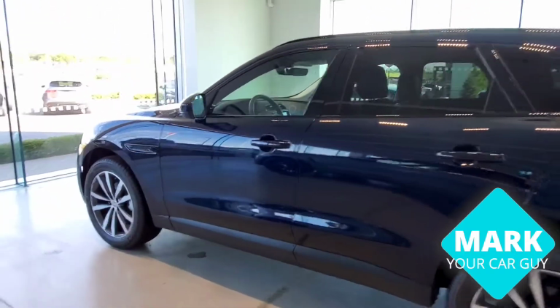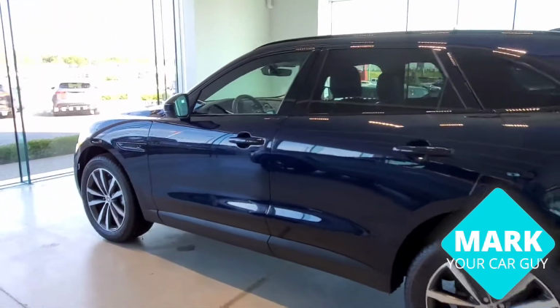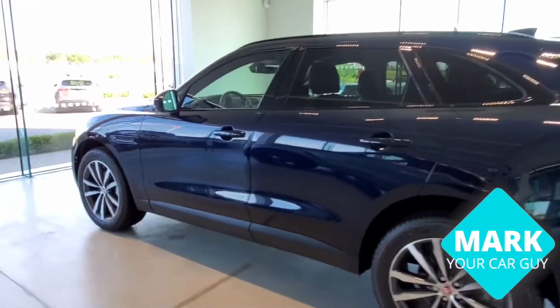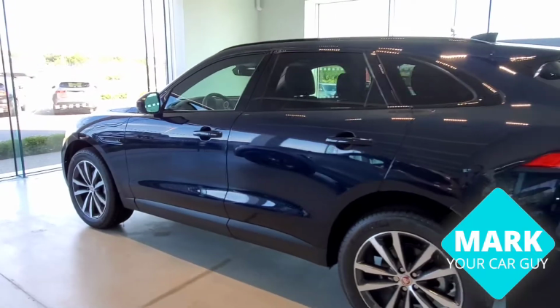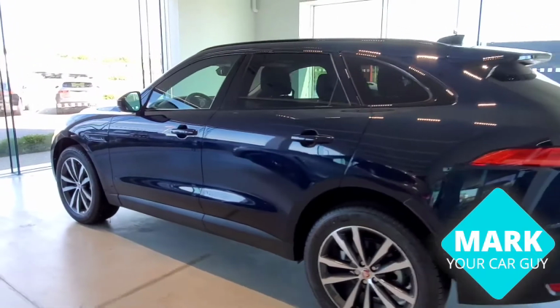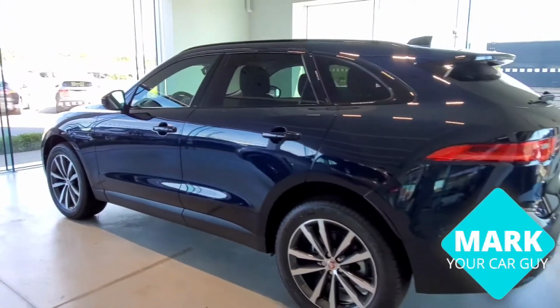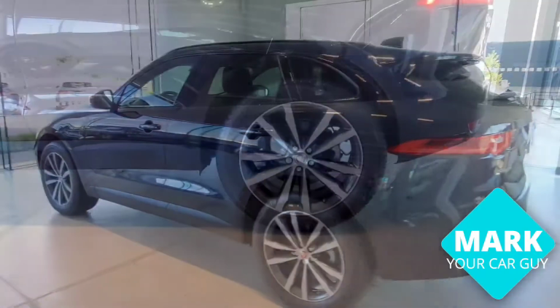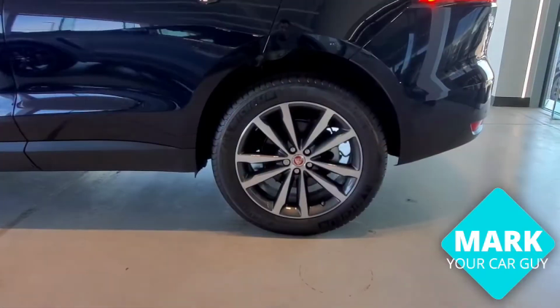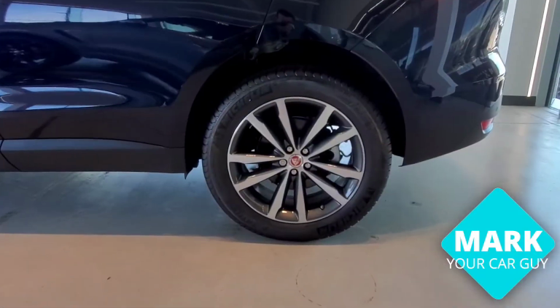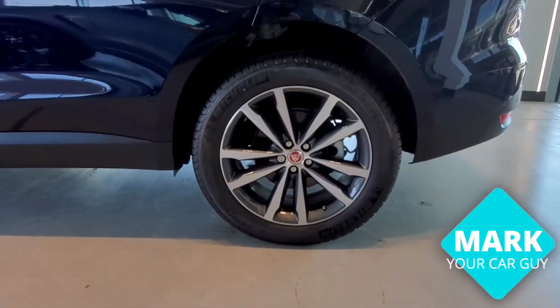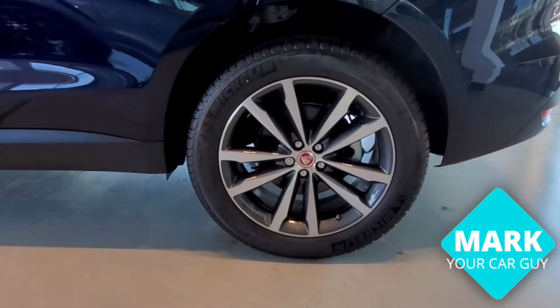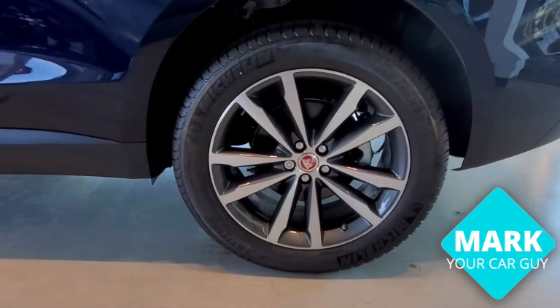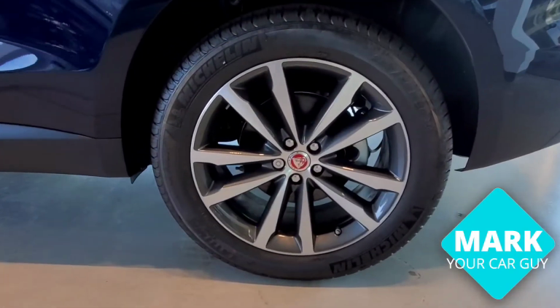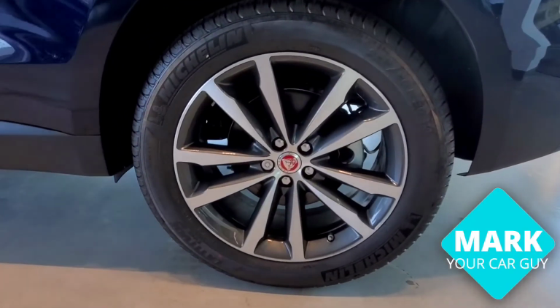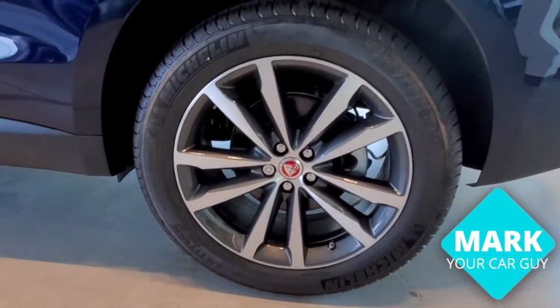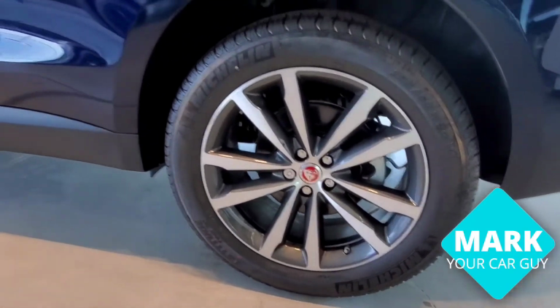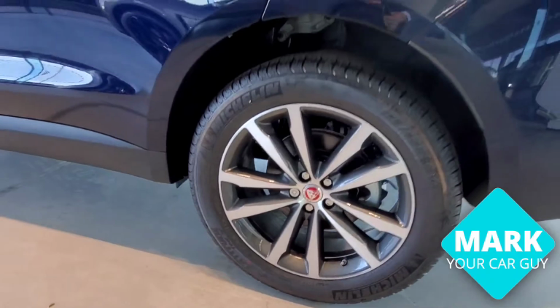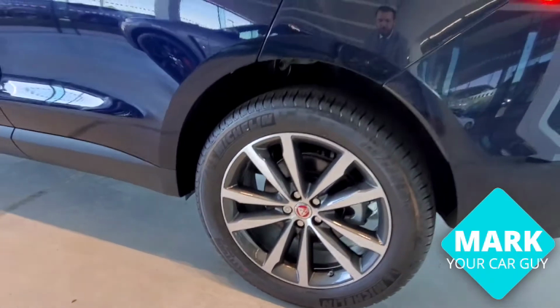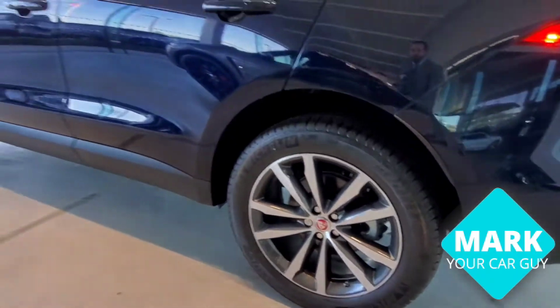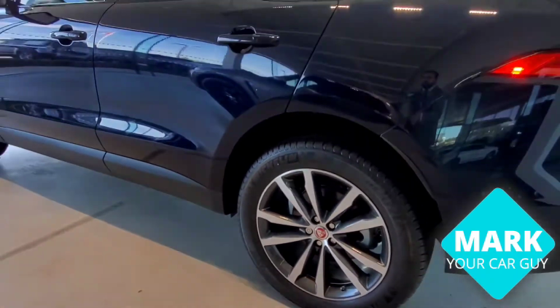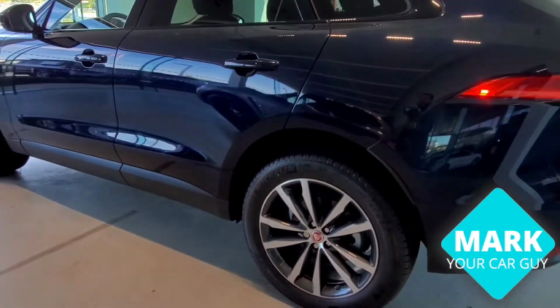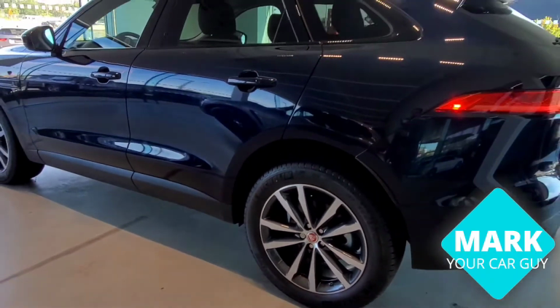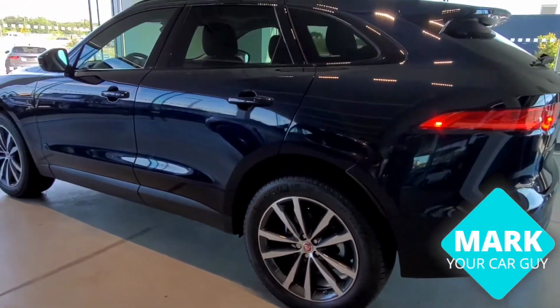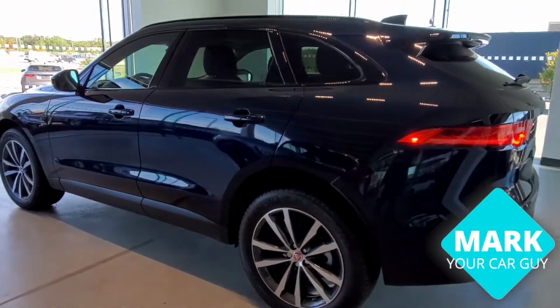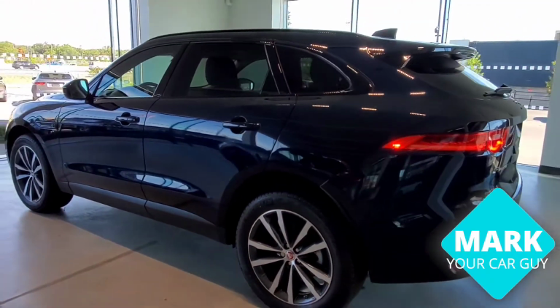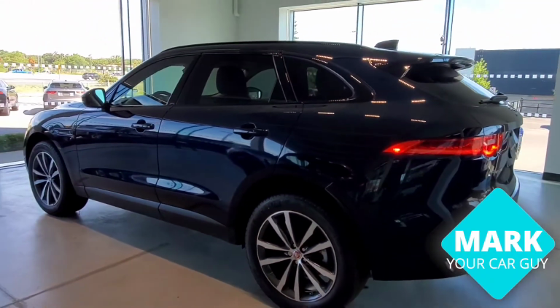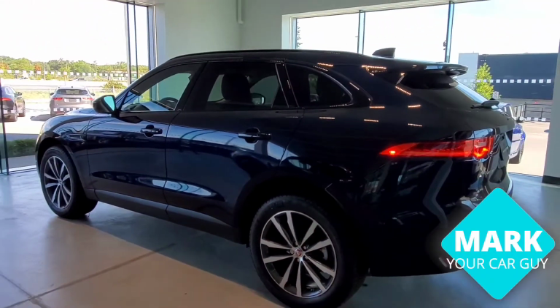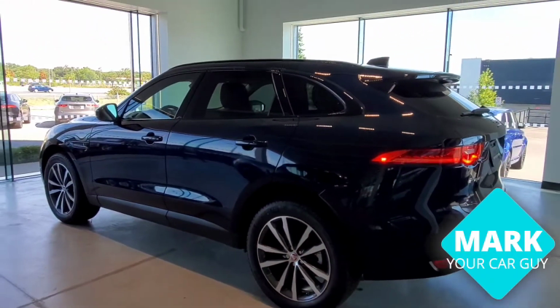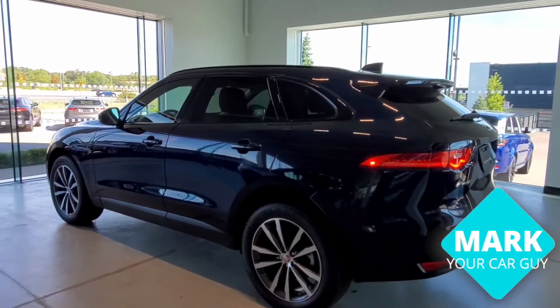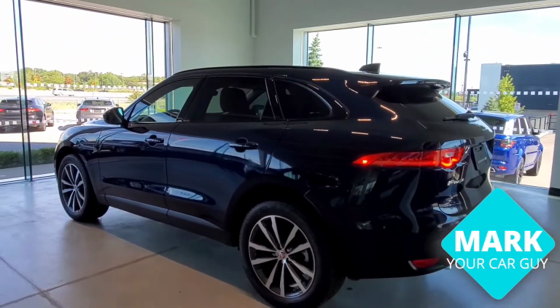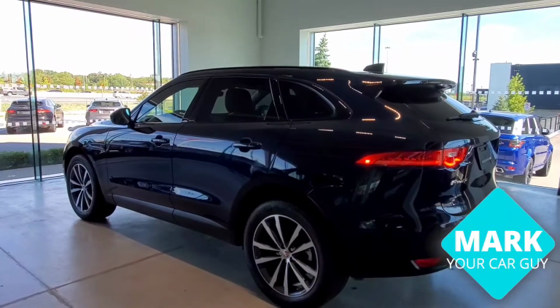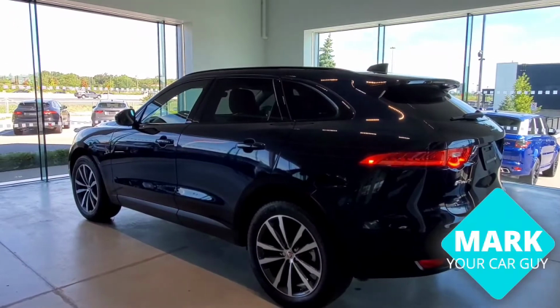It offers 20-inch wheels. Also, the F-Pace is built out of 80% aluminum, which makes it a great structured vehicle with great handling.